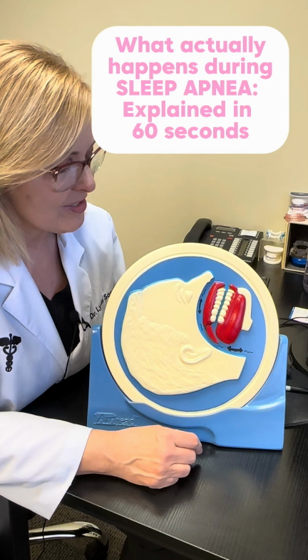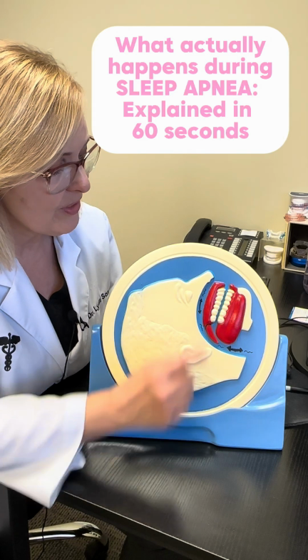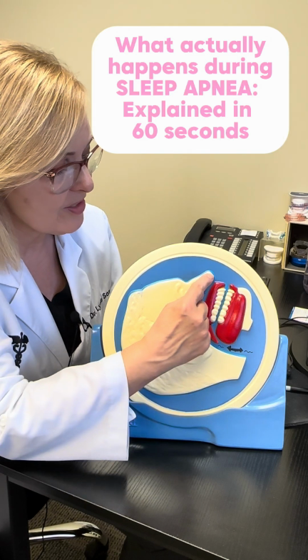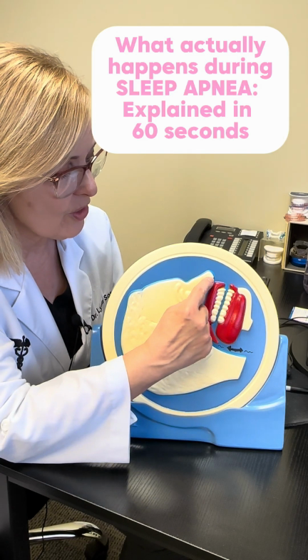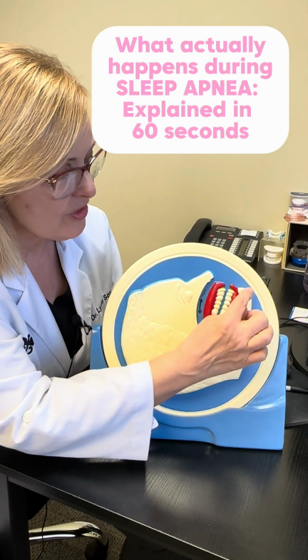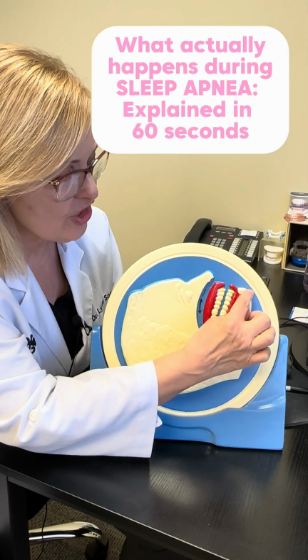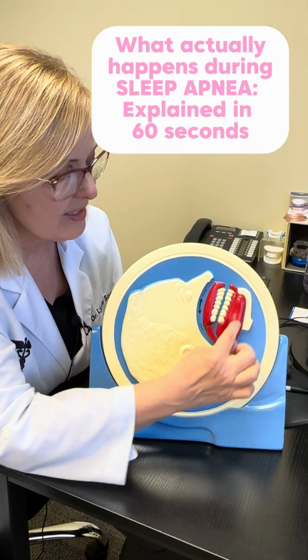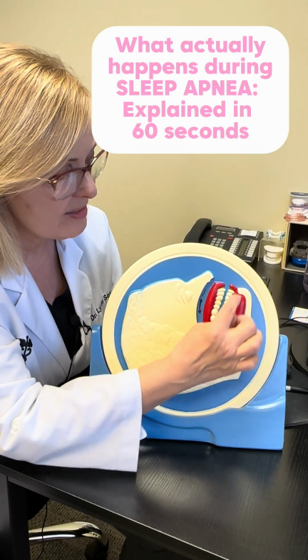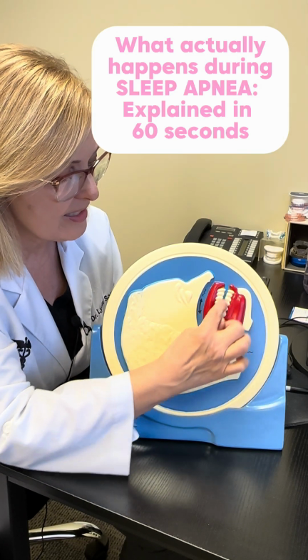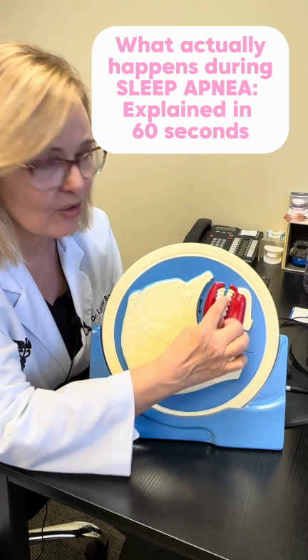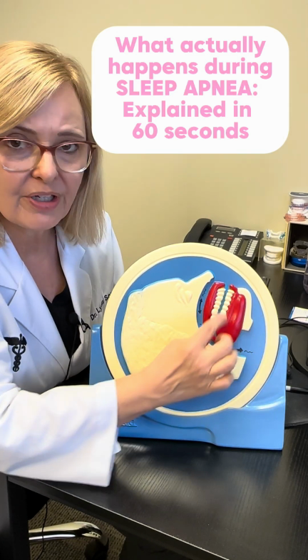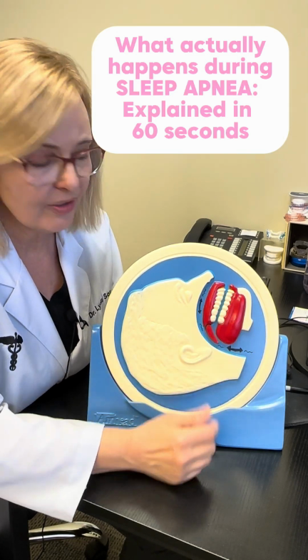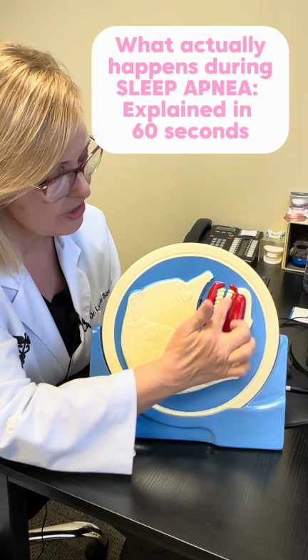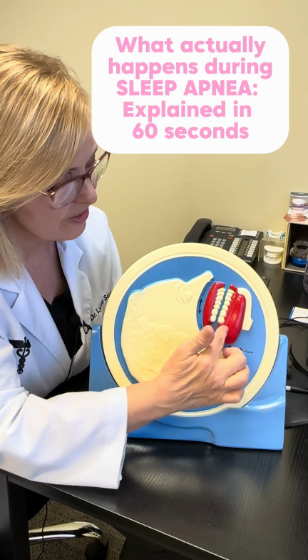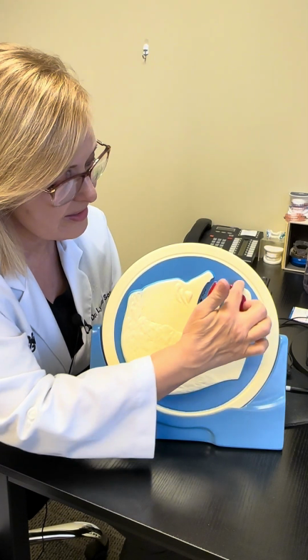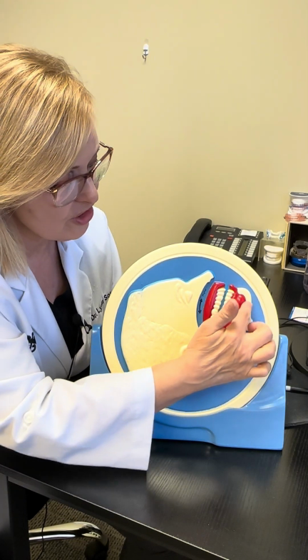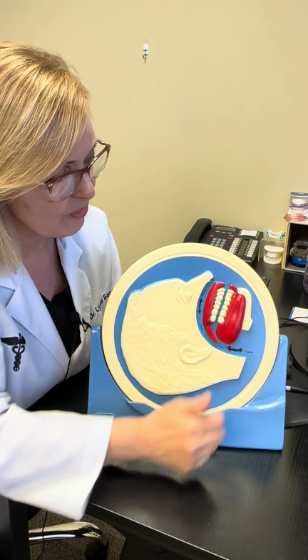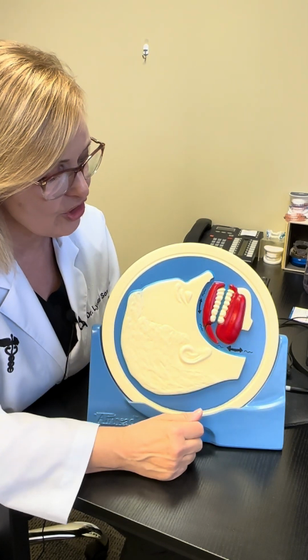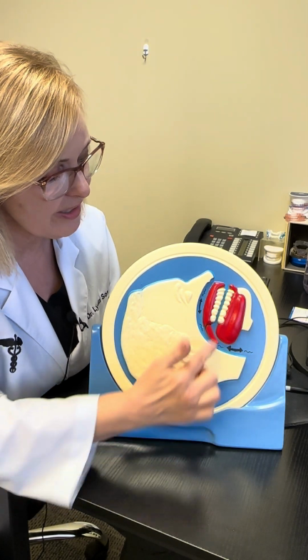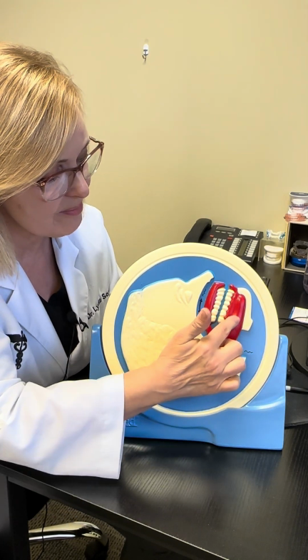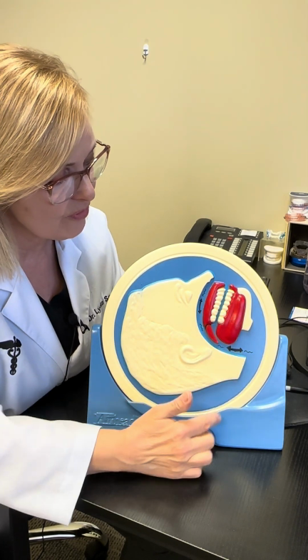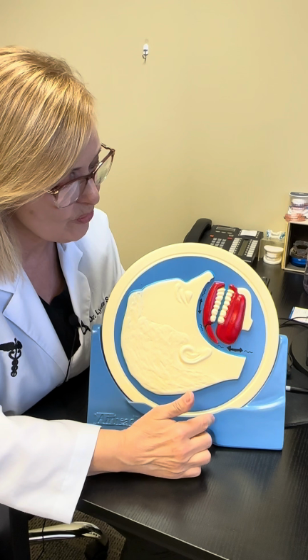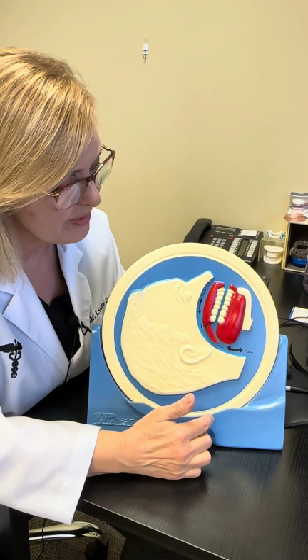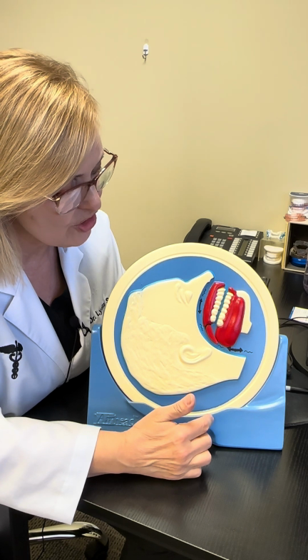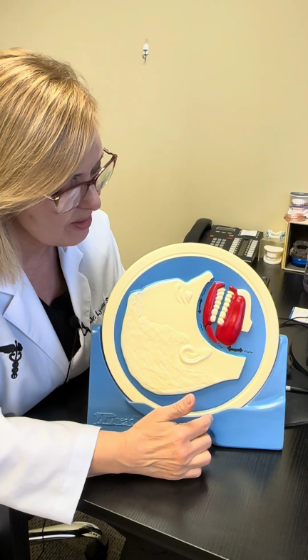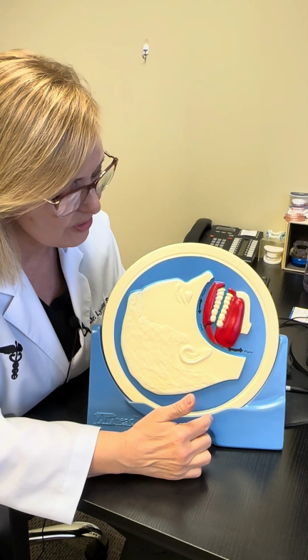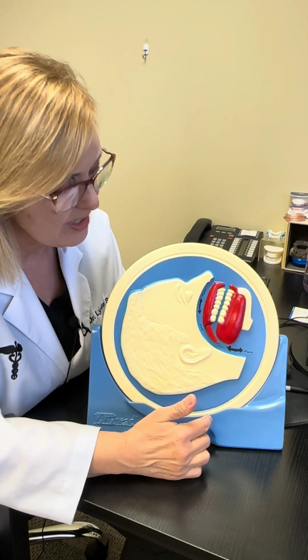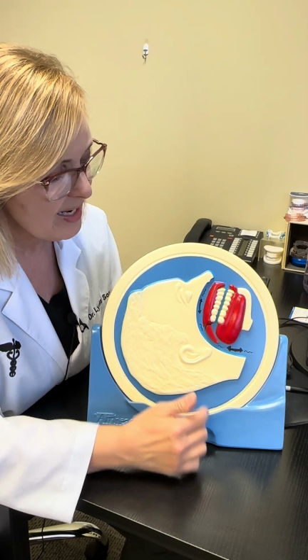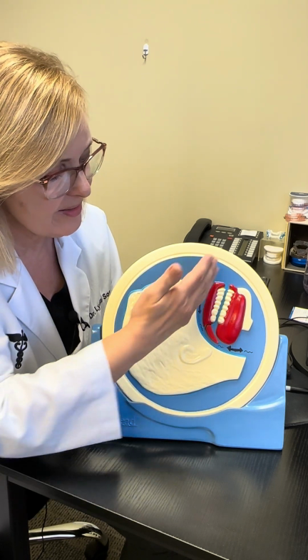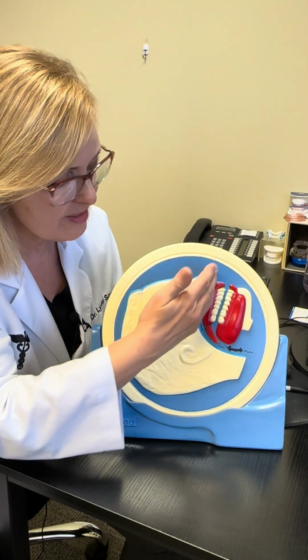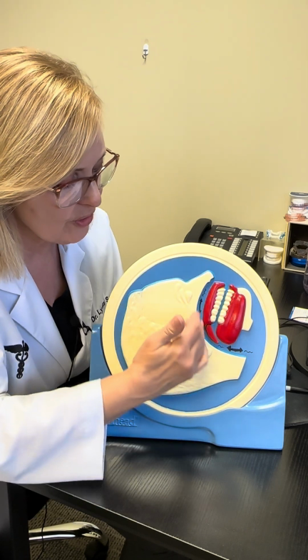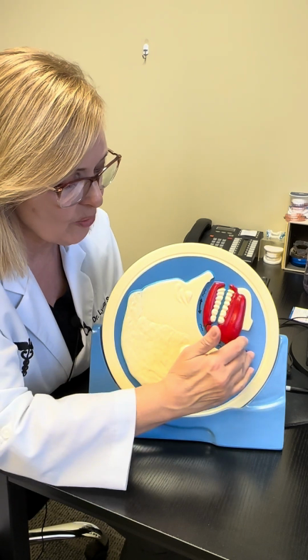So this is the nose, chin, teeth are over here, your tongue's attached to the lower jaw, it moves when the jaw moves. And then this is your airway.